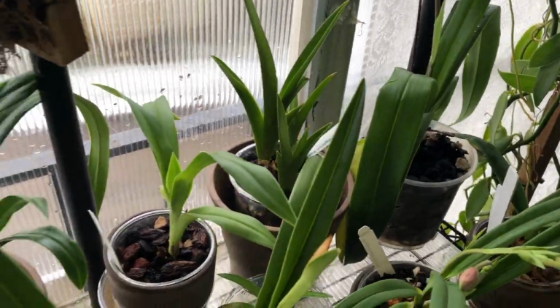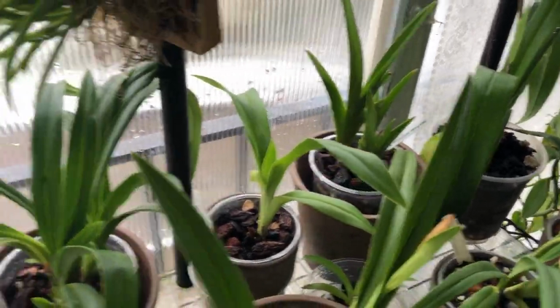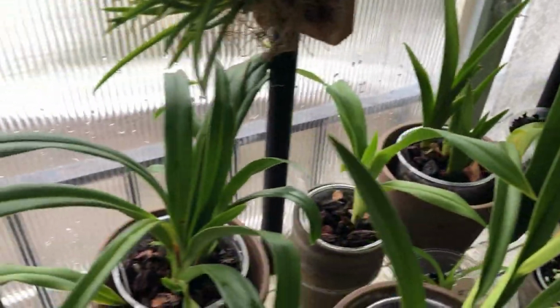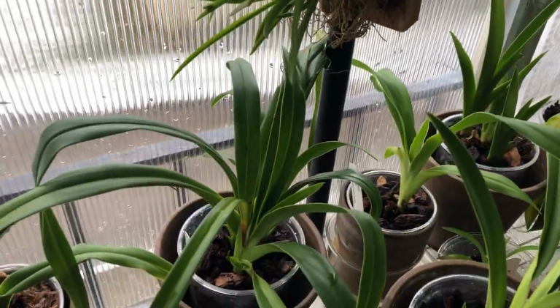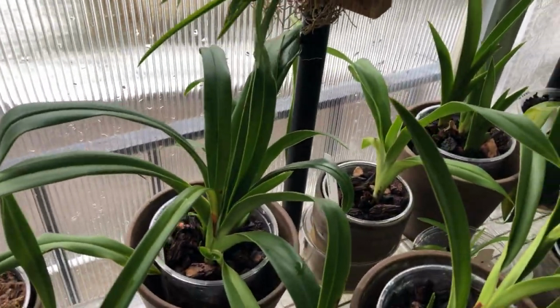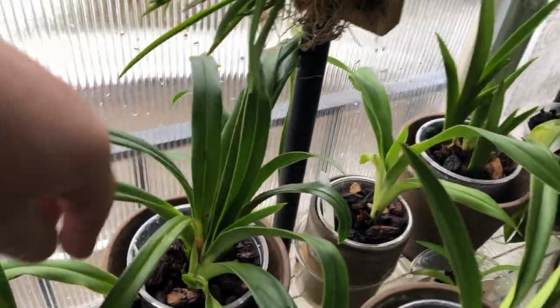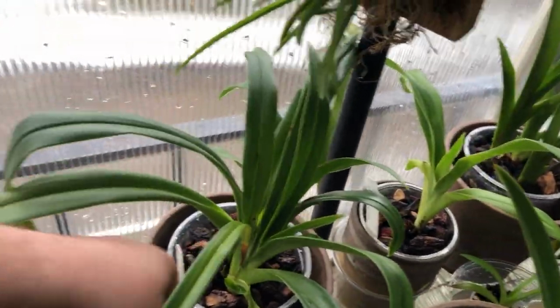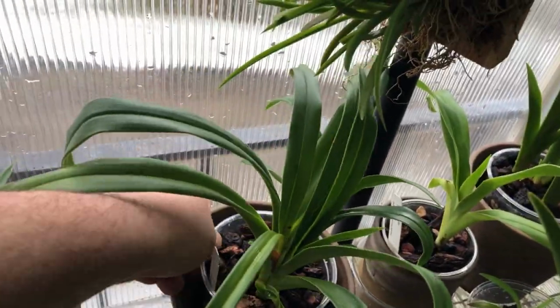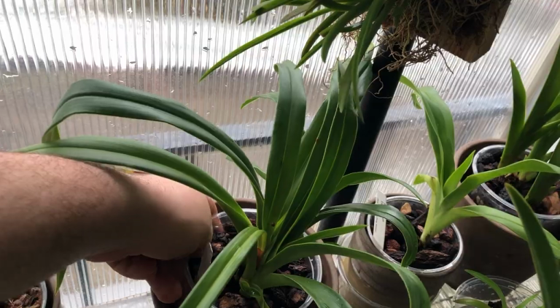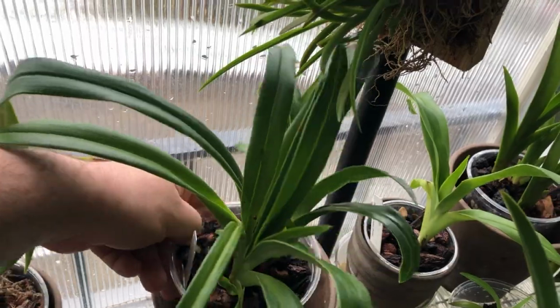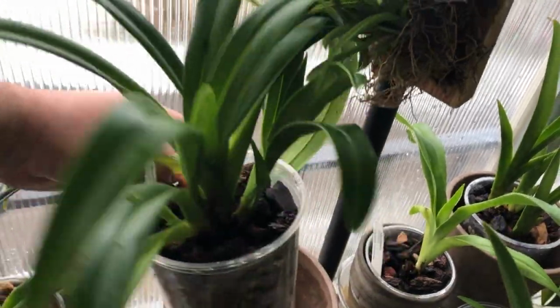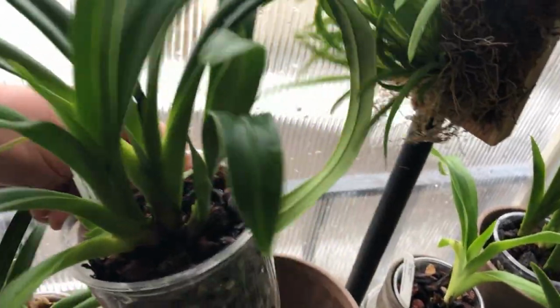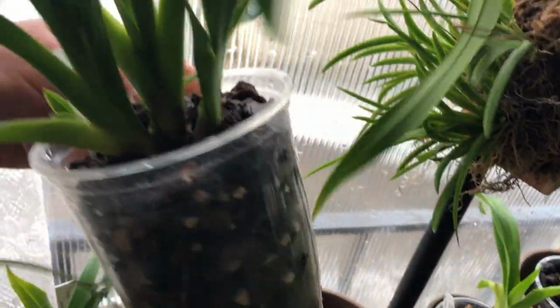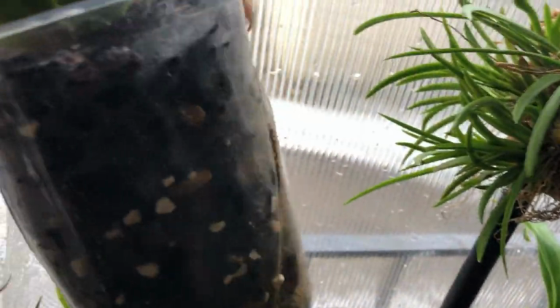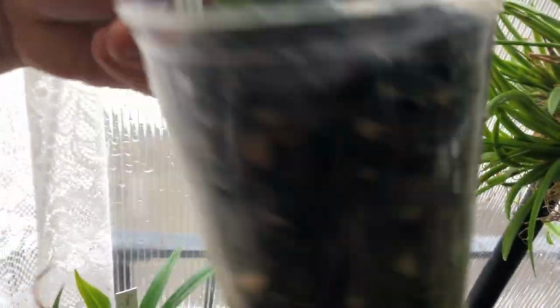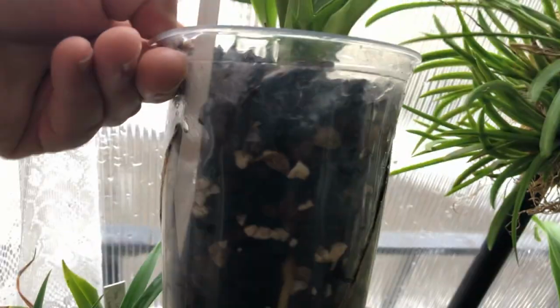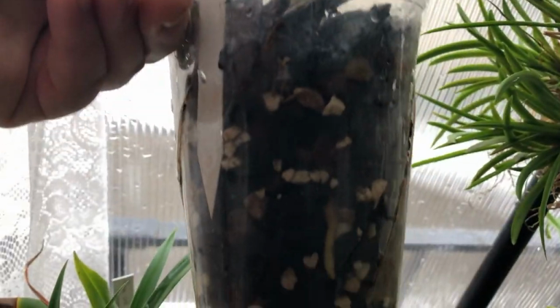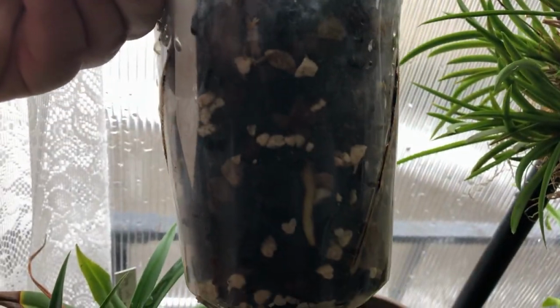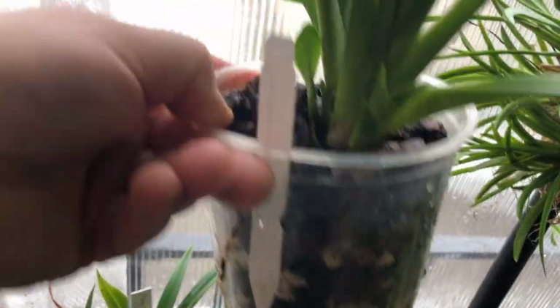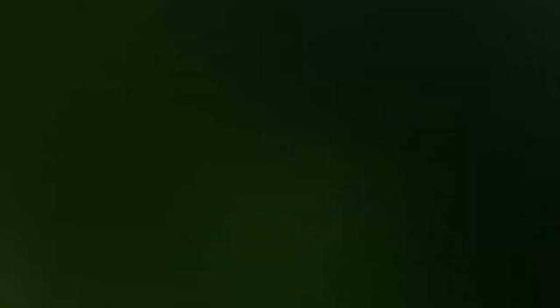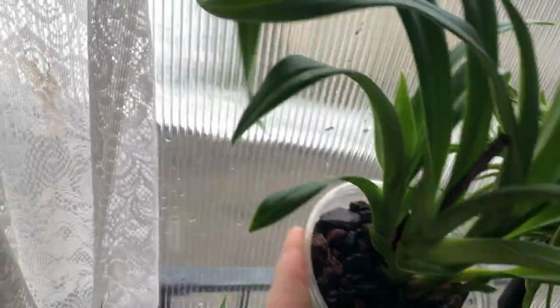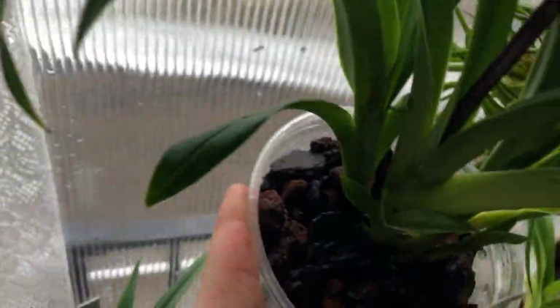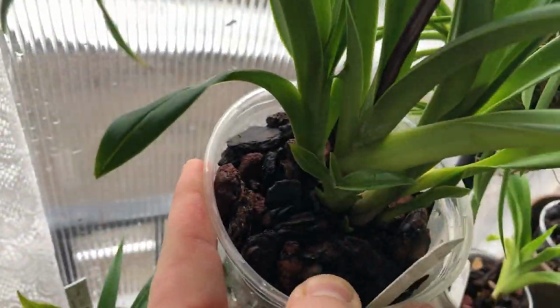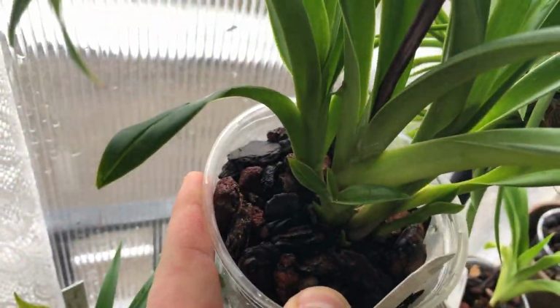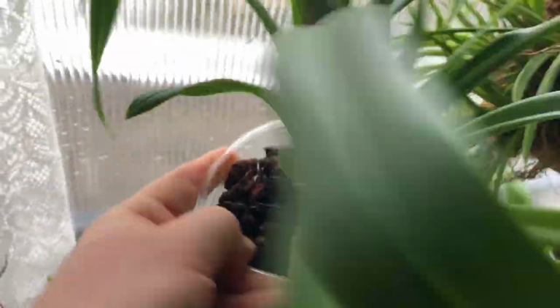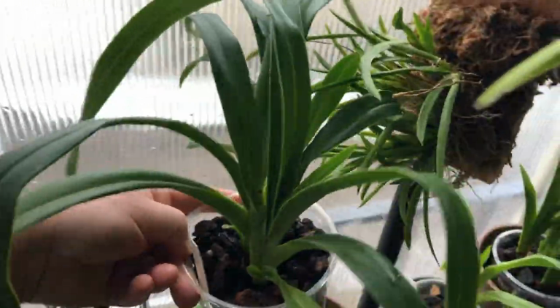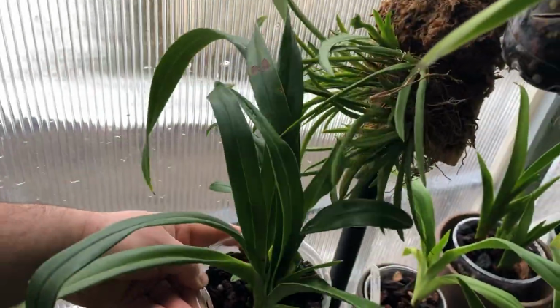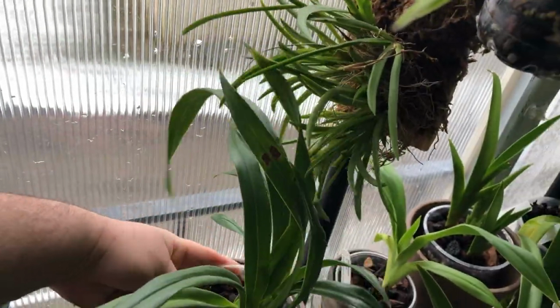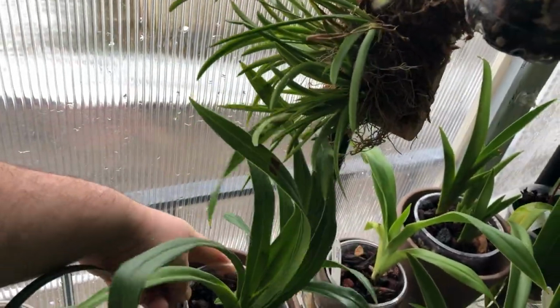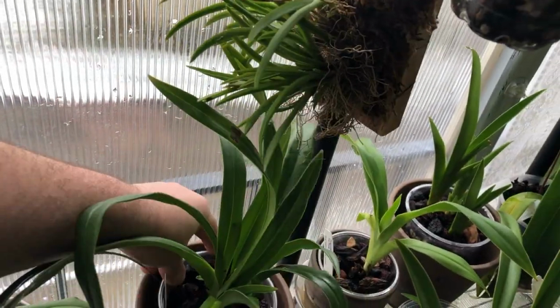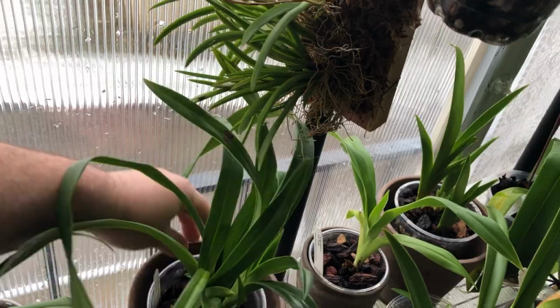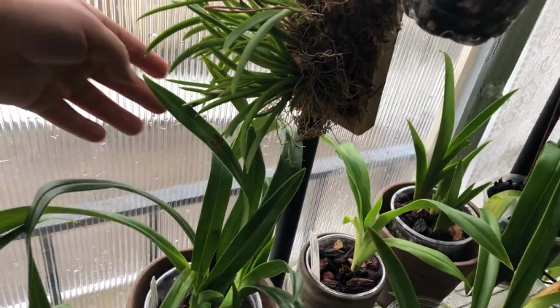Some of the other frags — this is my Sorcerer's Apprentice. I'm really impressed with this one. It's got roots — tons of new growth there. So quite happy with that one.